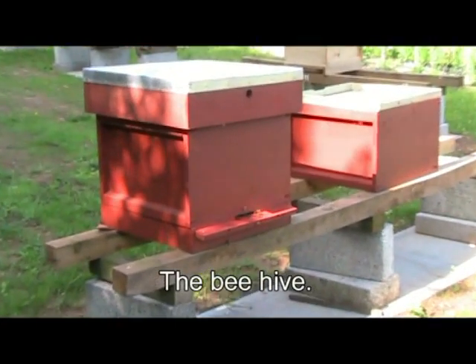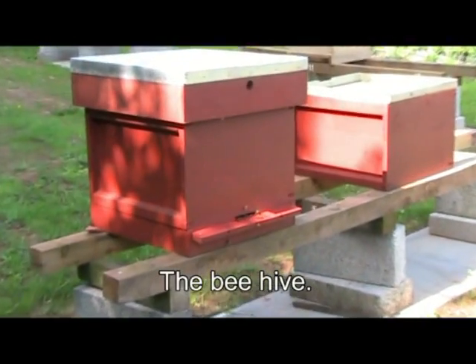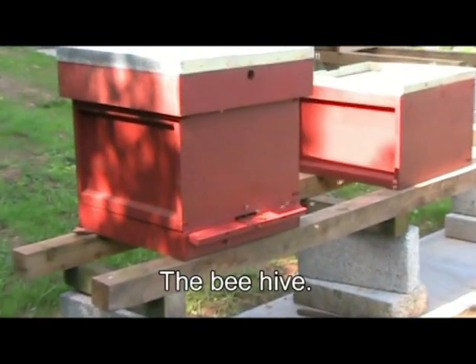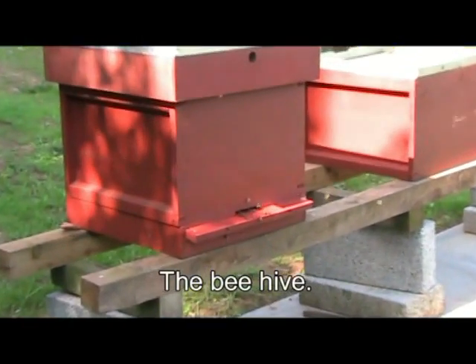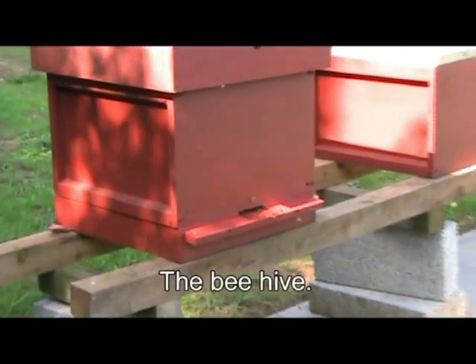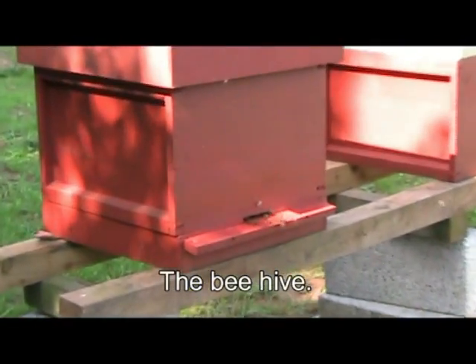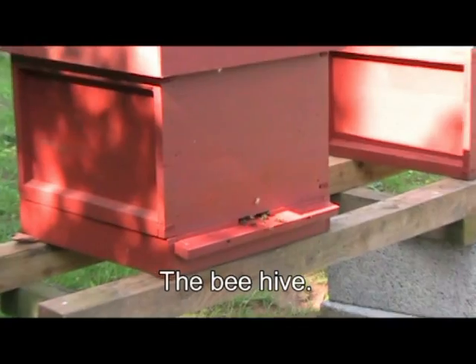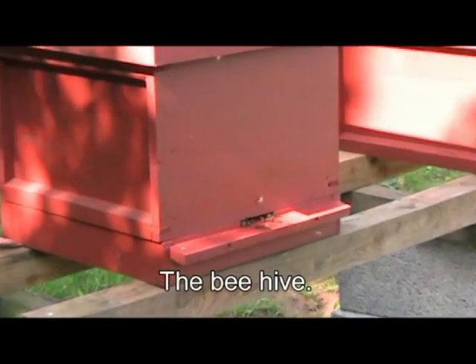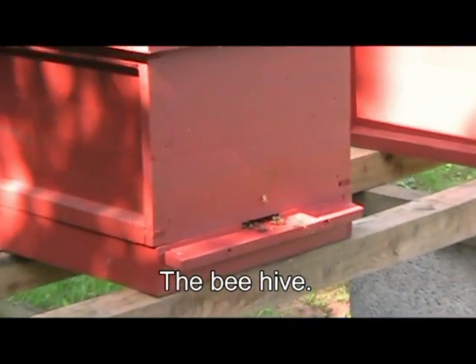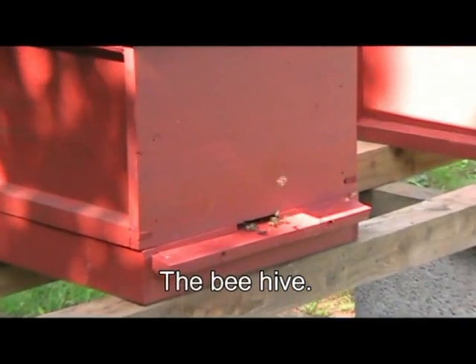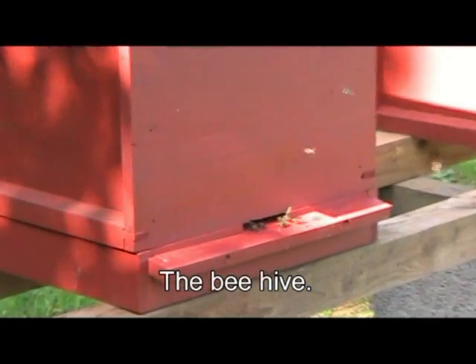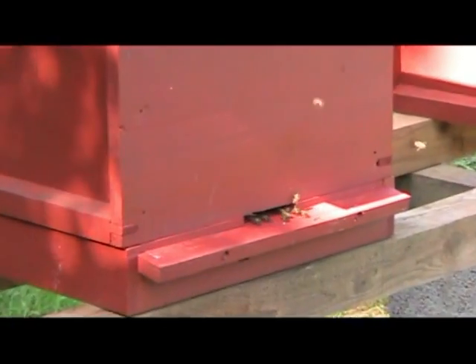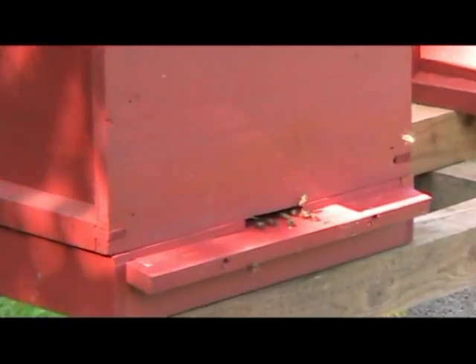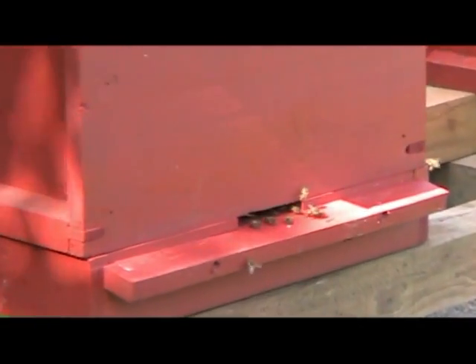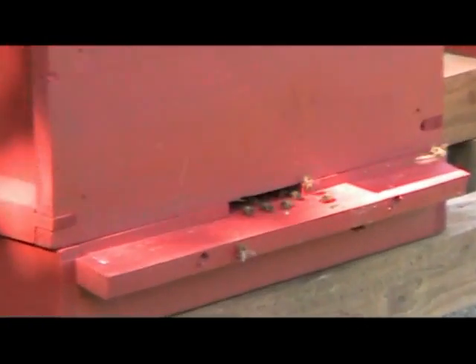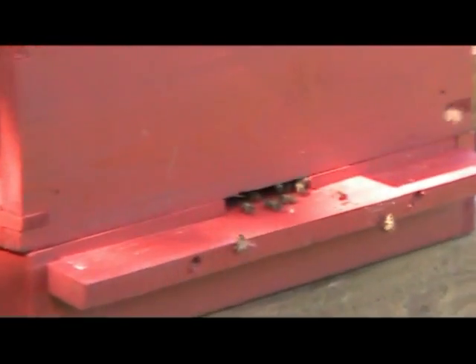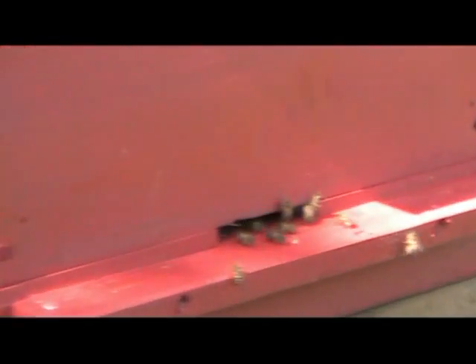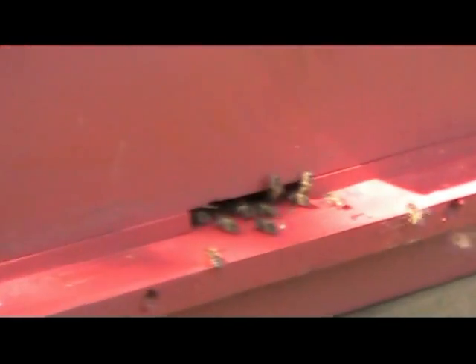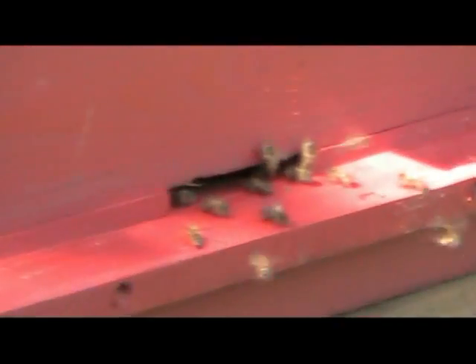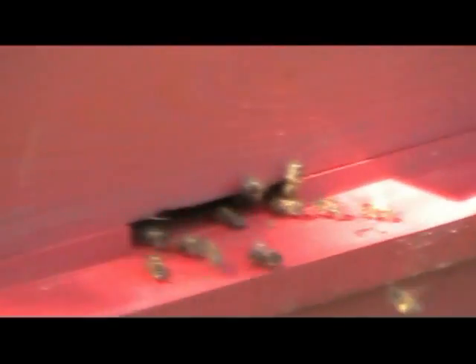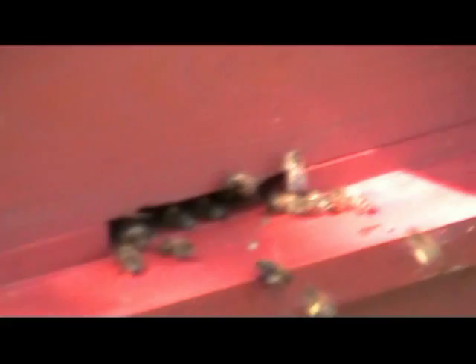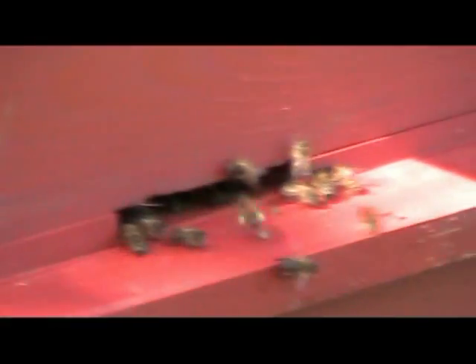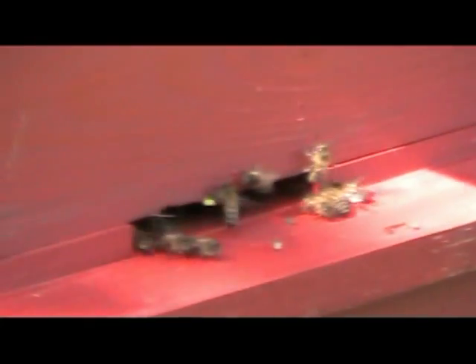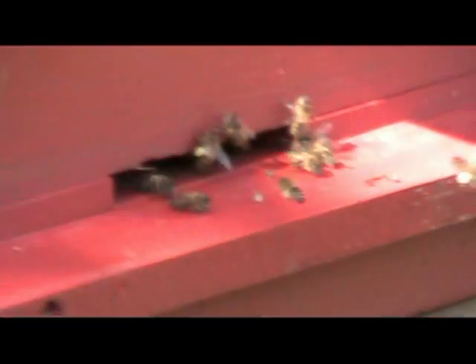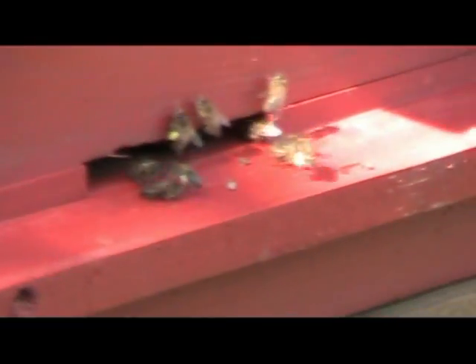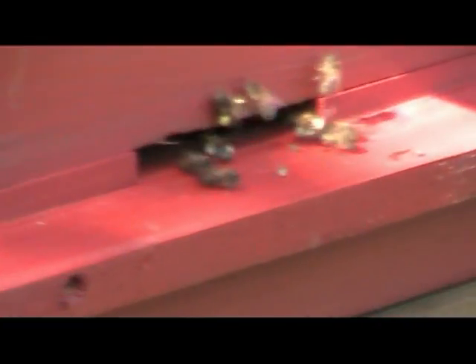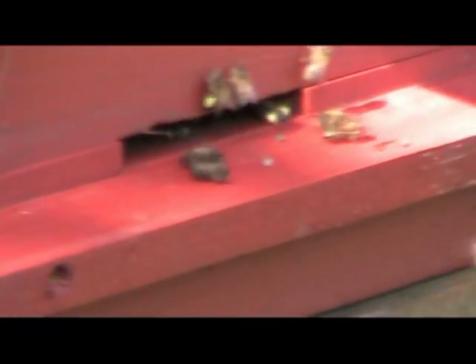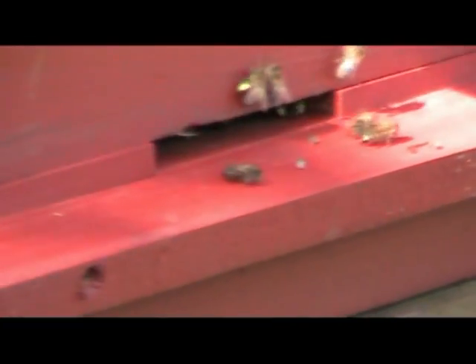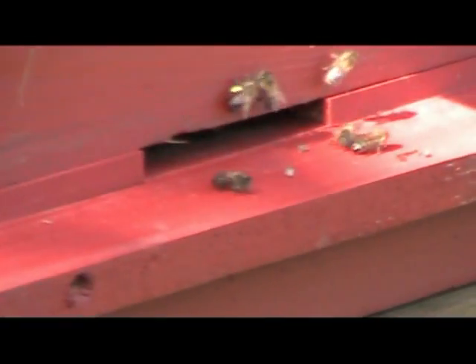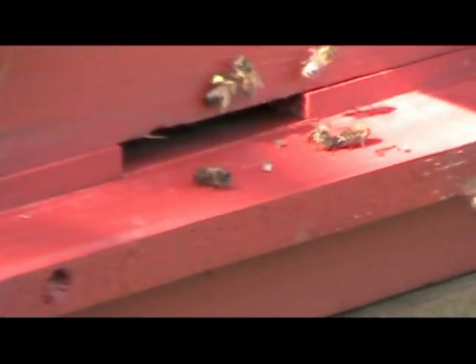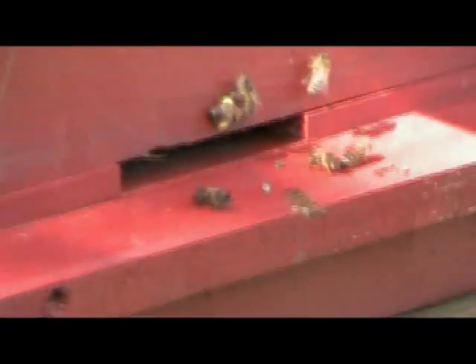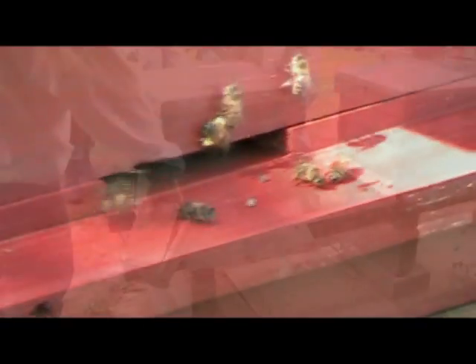We are going to open a hive now to see what's inside. The bees are smoked first. This calms them down.